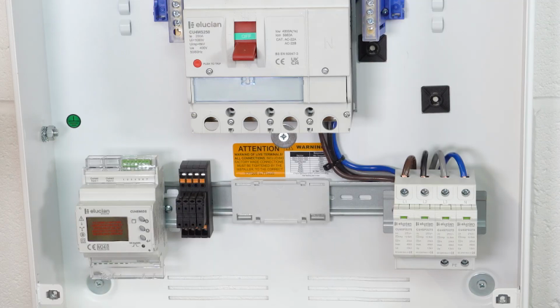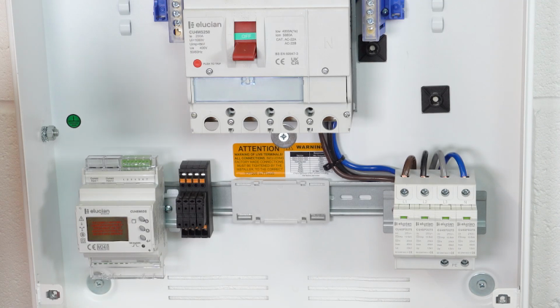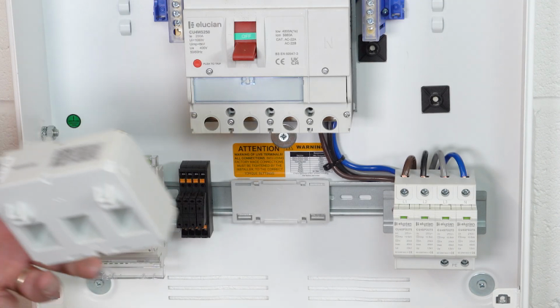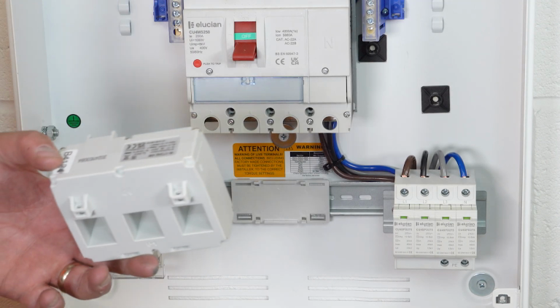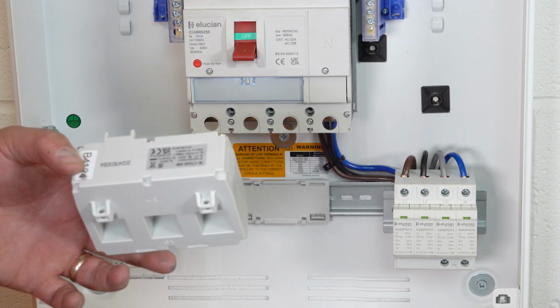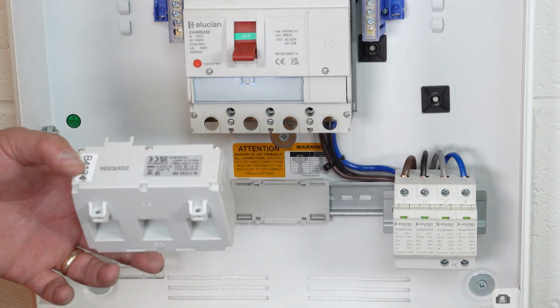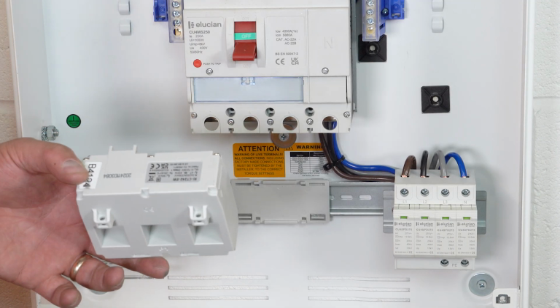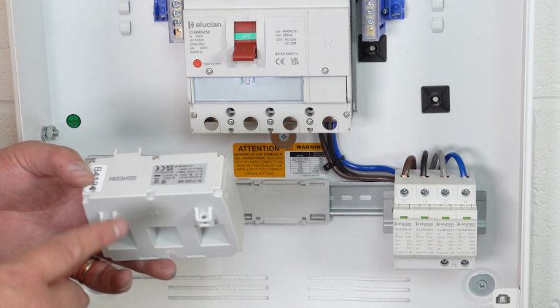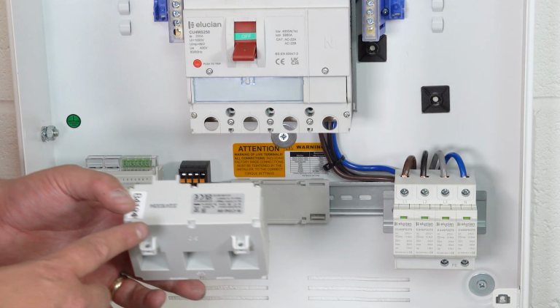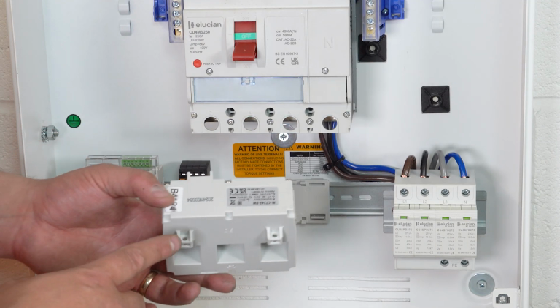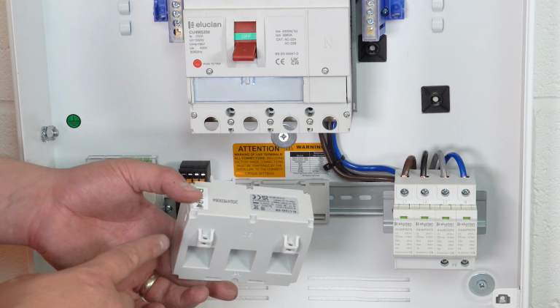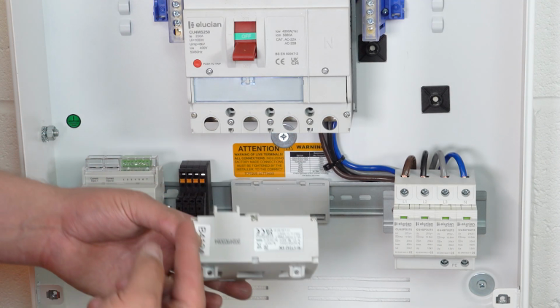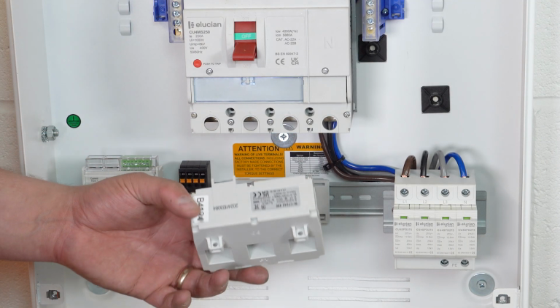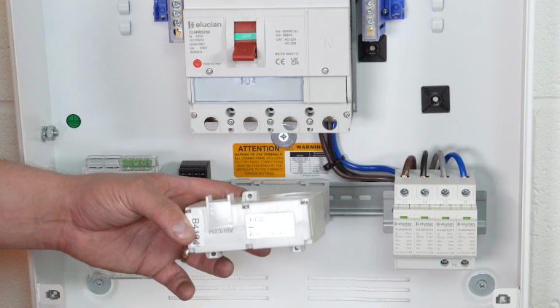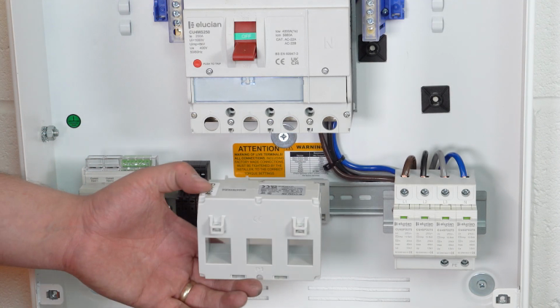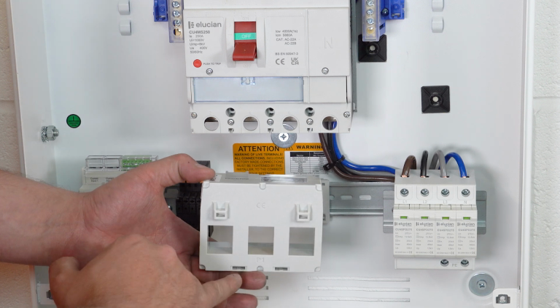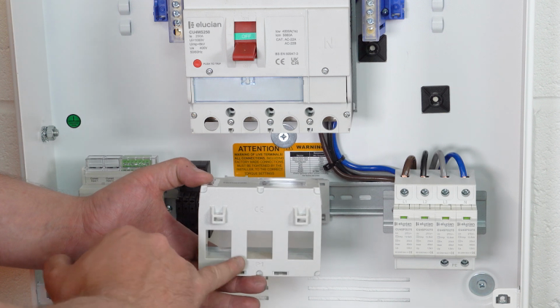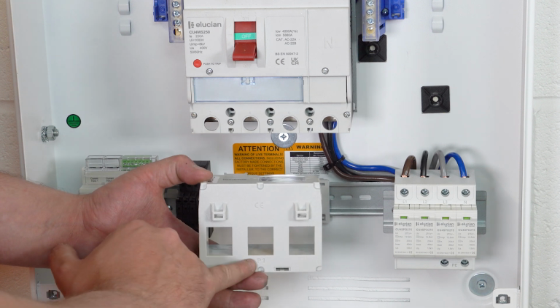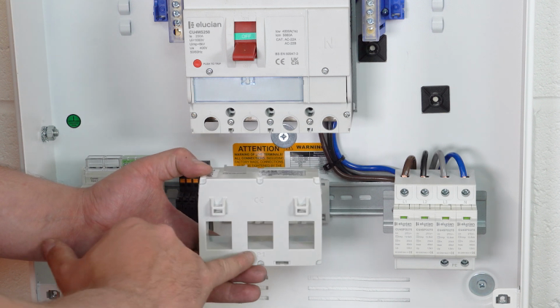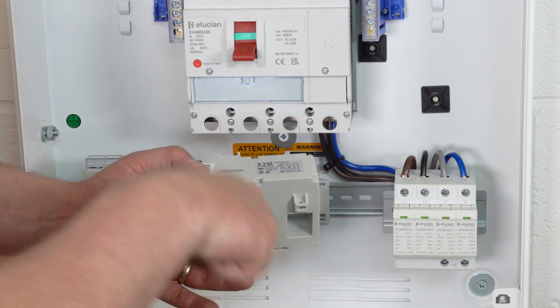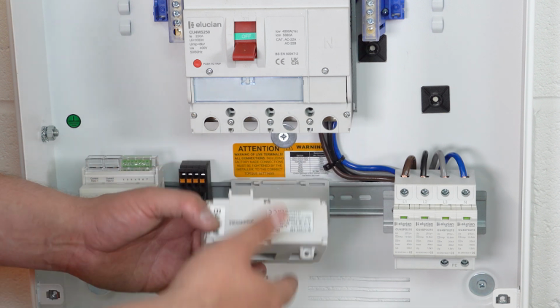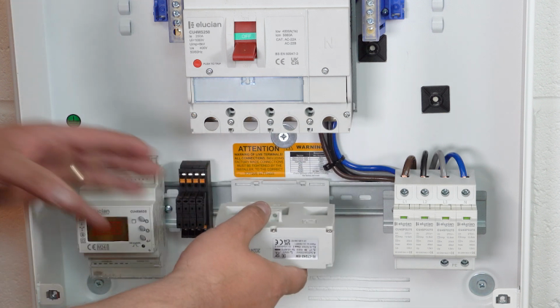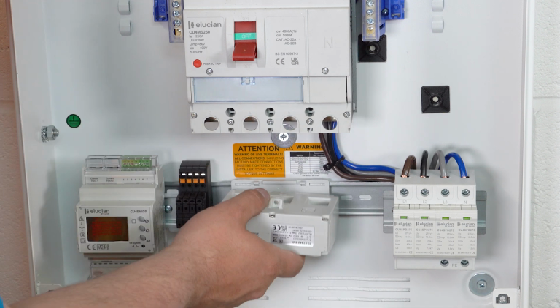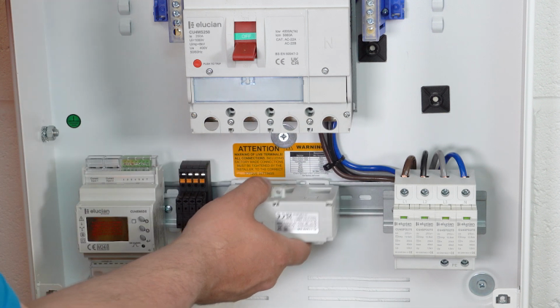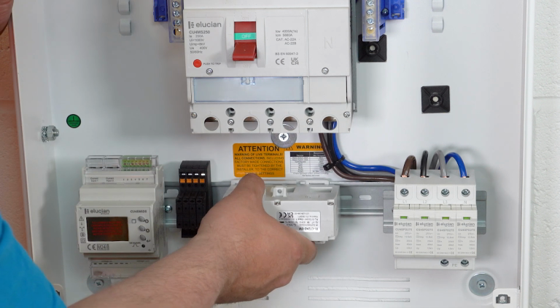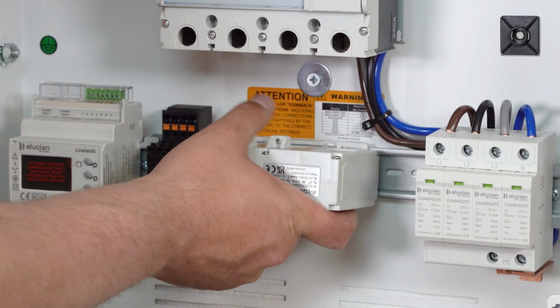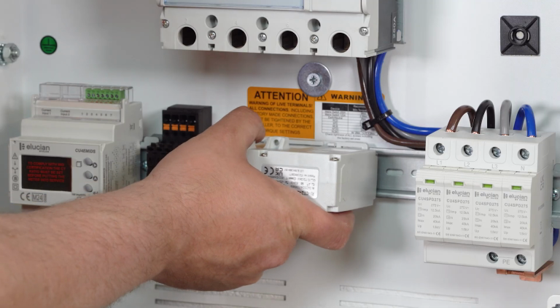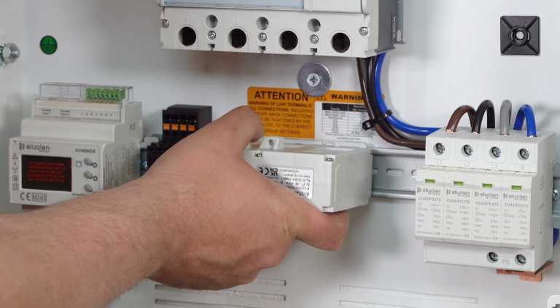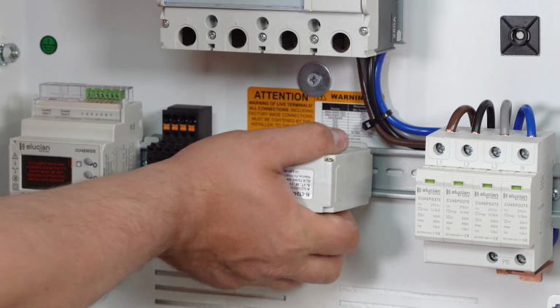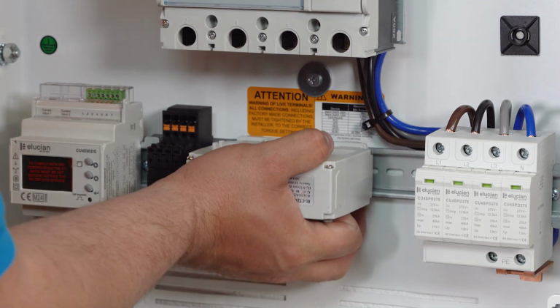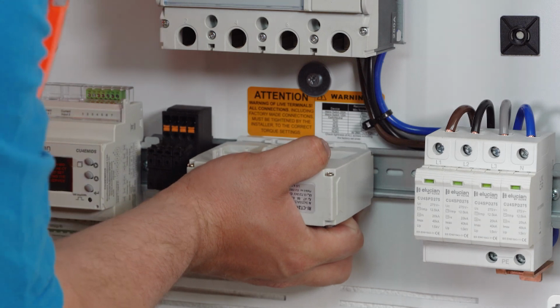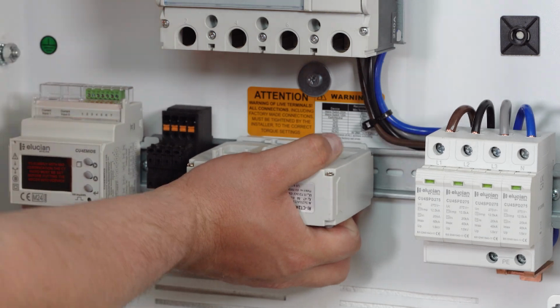On the 250 amp current transformer, ensure the arrow faces upwards, or P1 faces down towards the incoming power supply for correct fixing. Clip the current transformer onto the mounting bracket.